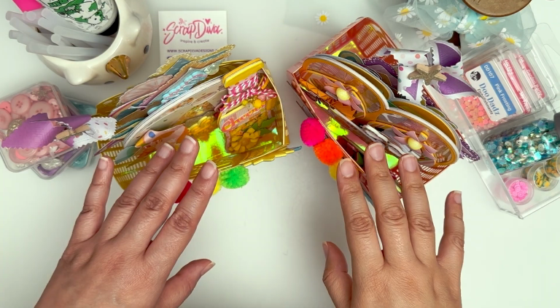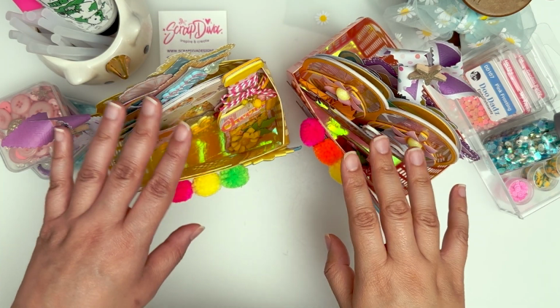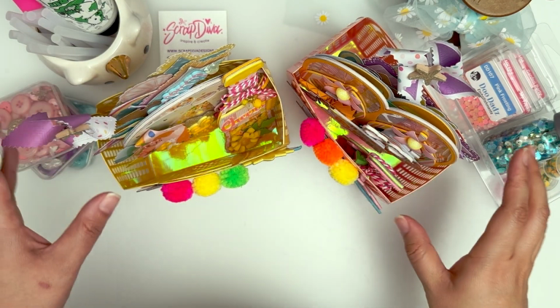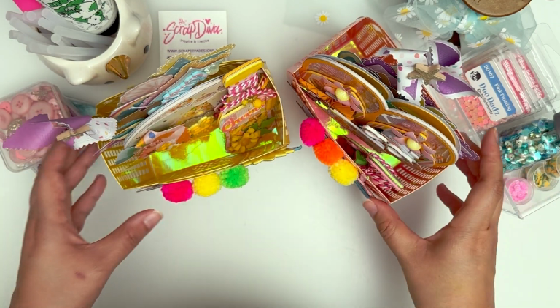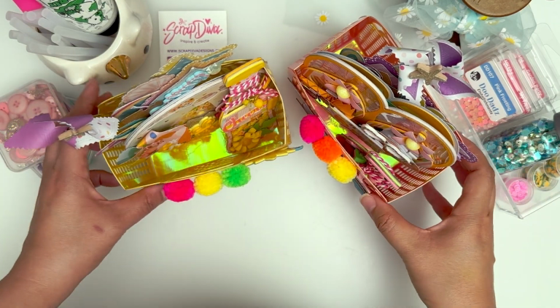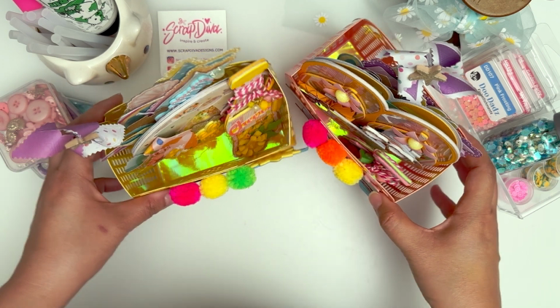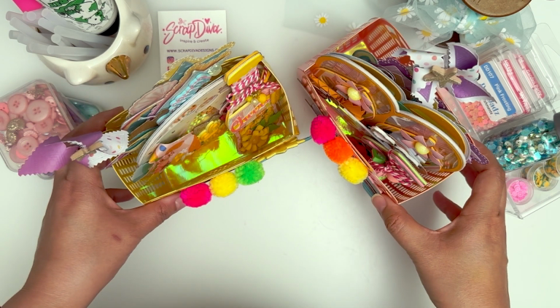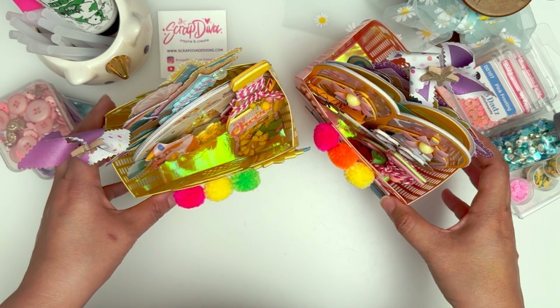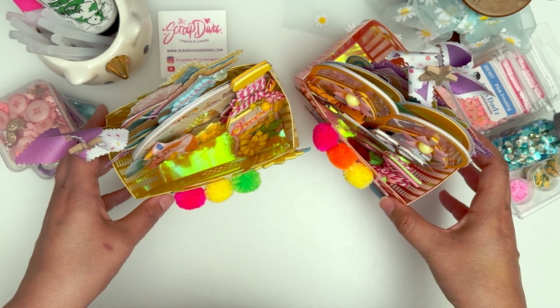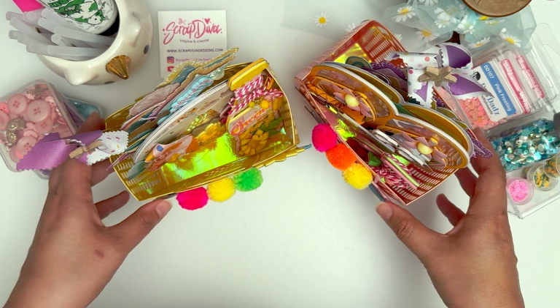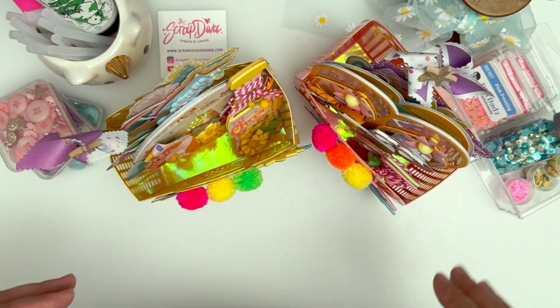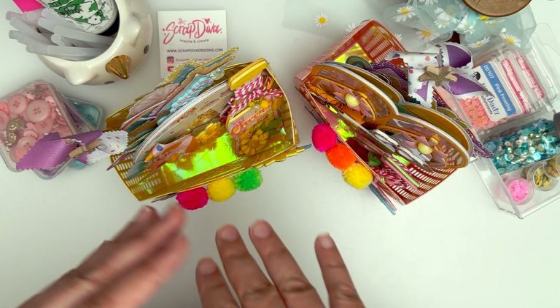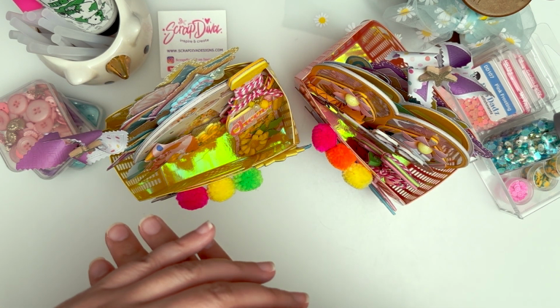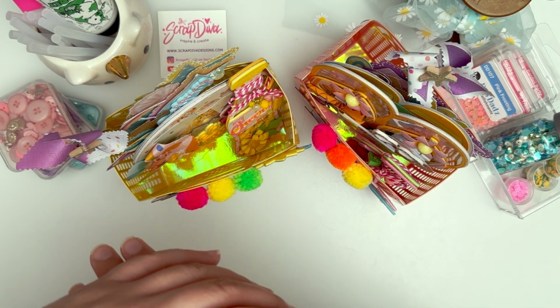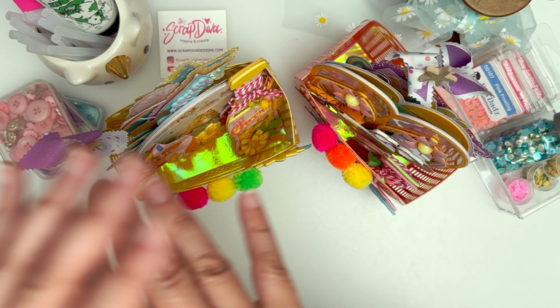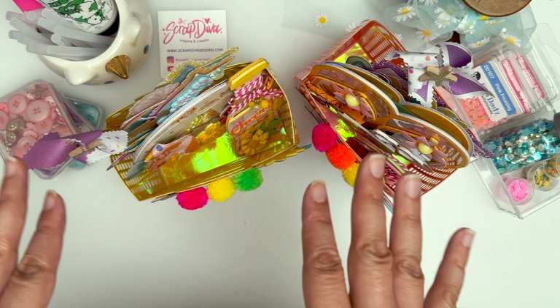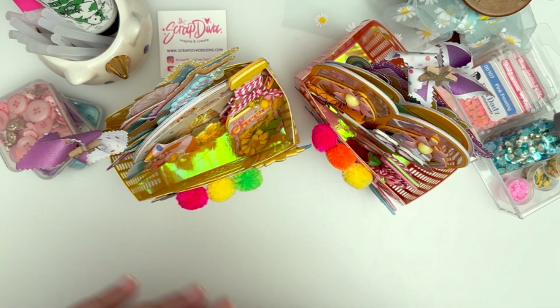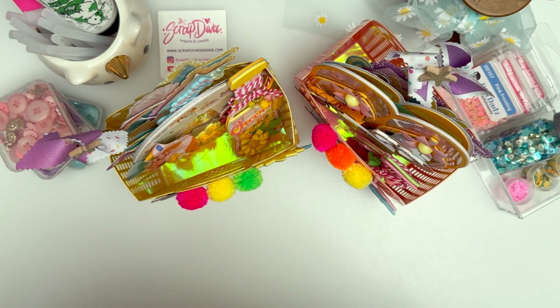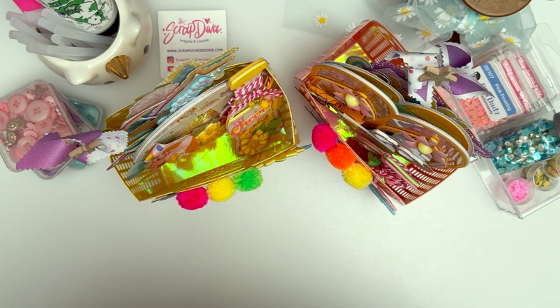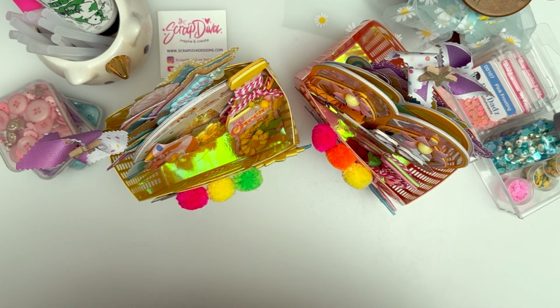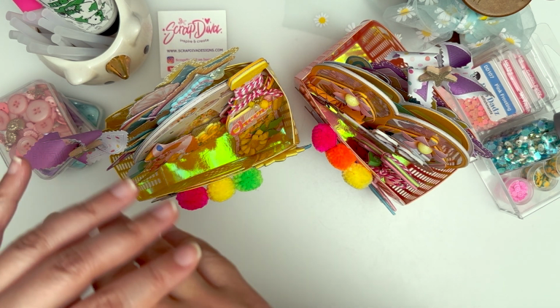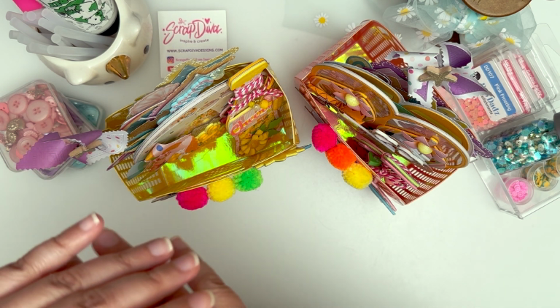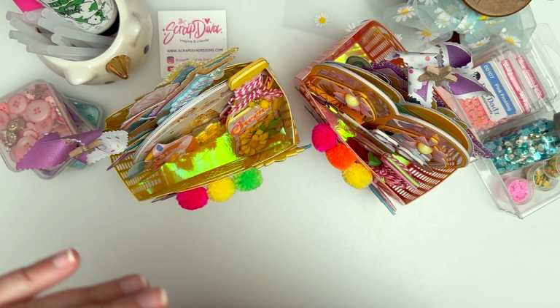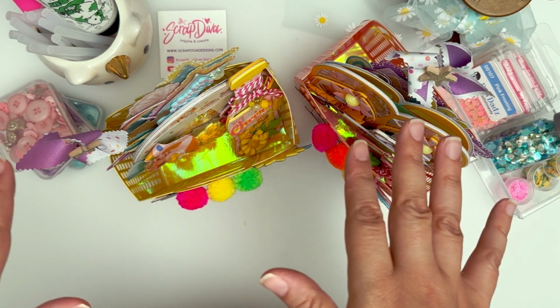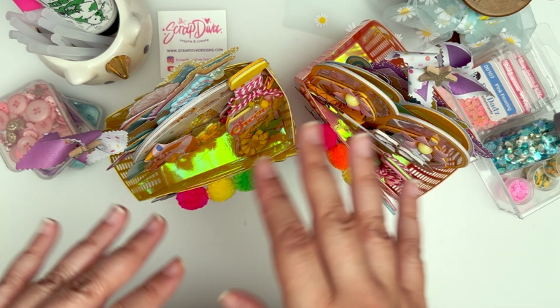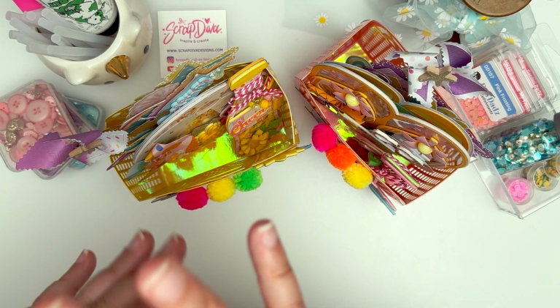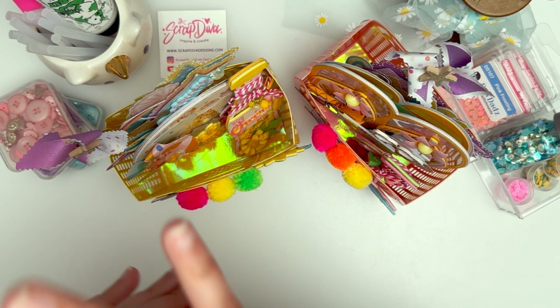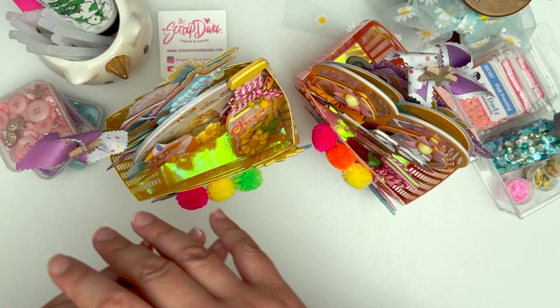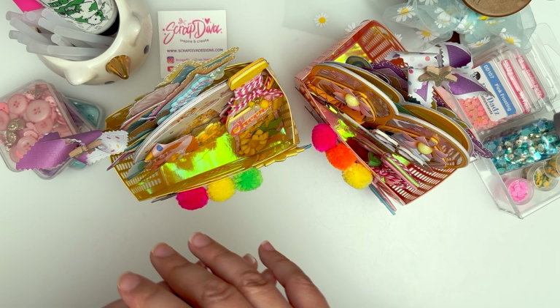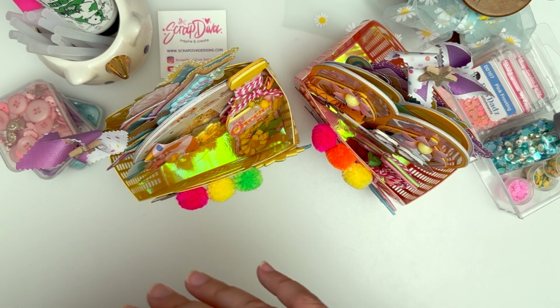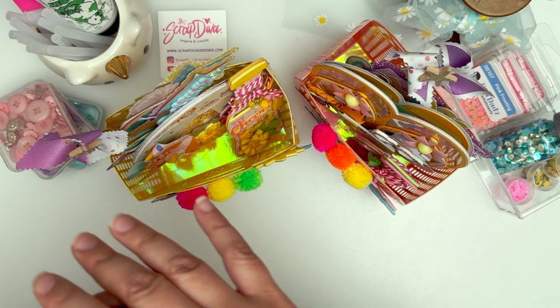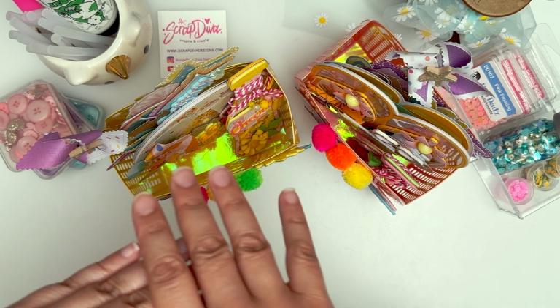I'm just going to quickly show off the projects that I made. Everything will be listed below in the description, so definitely check that out — you'll be able to find the names of the dies that I used really easily. I also have an affiliate link and a code HELLO10.